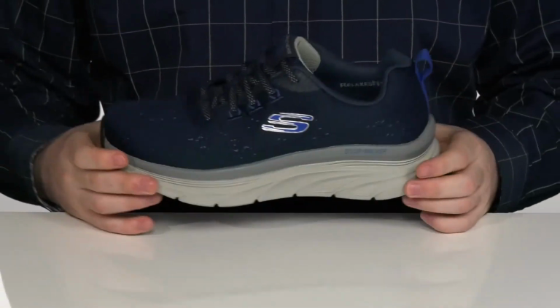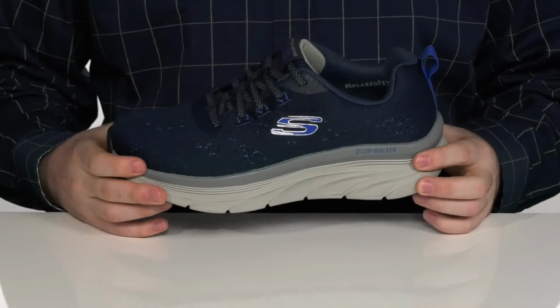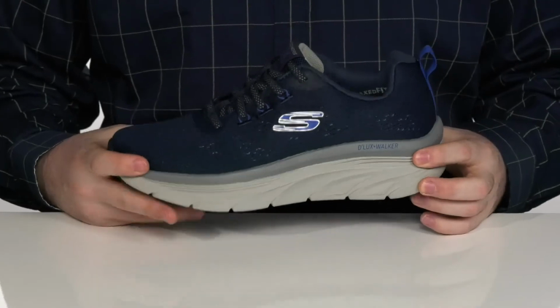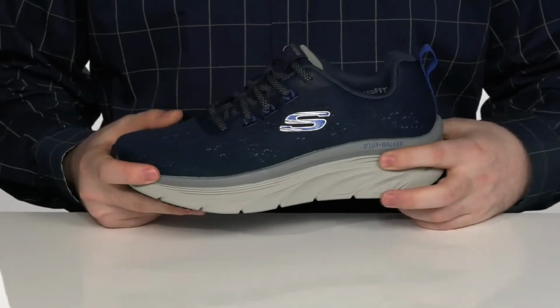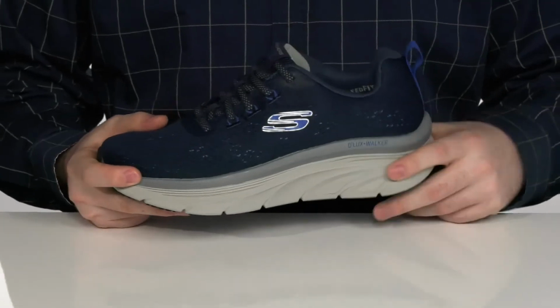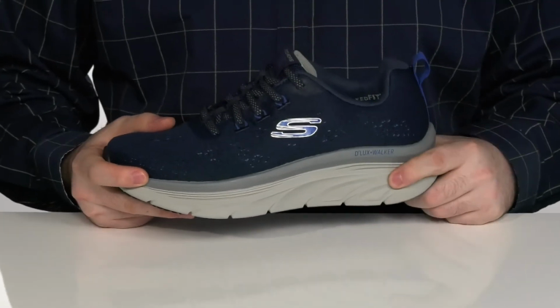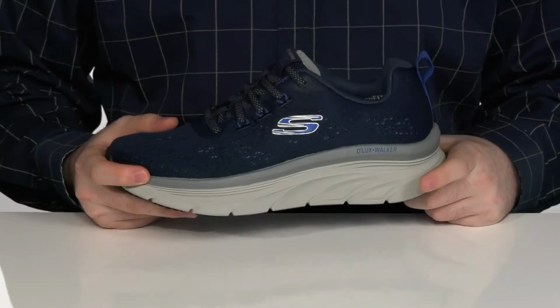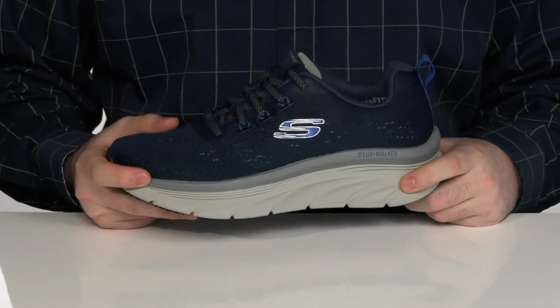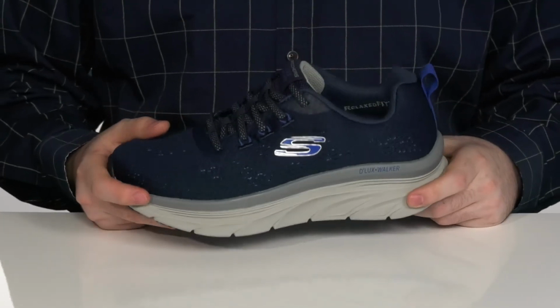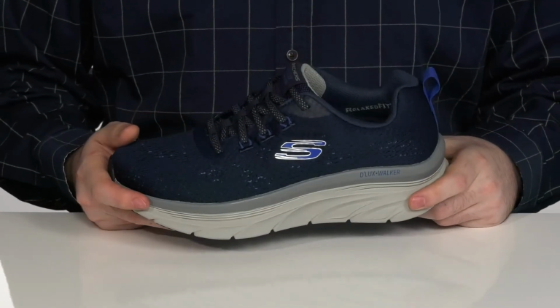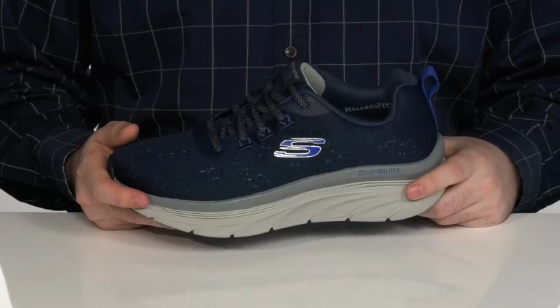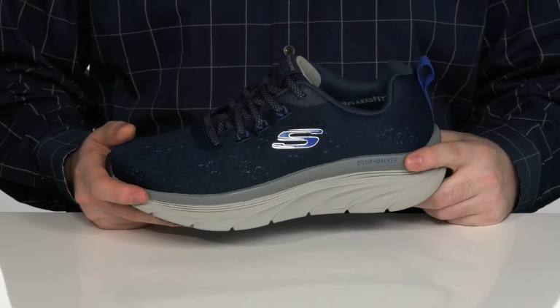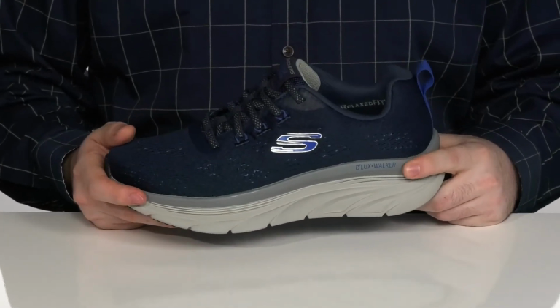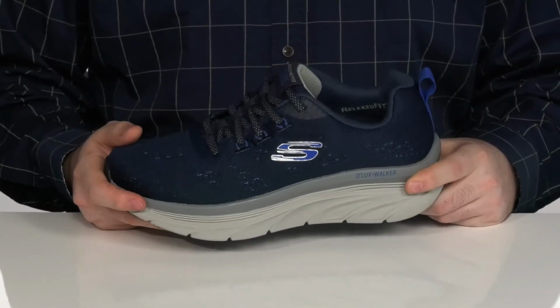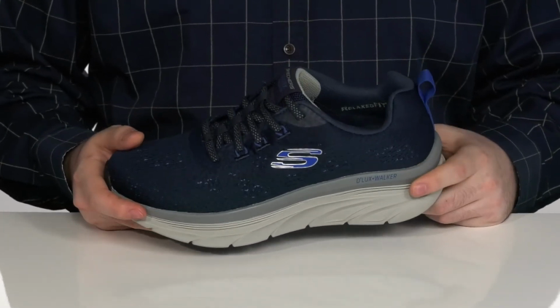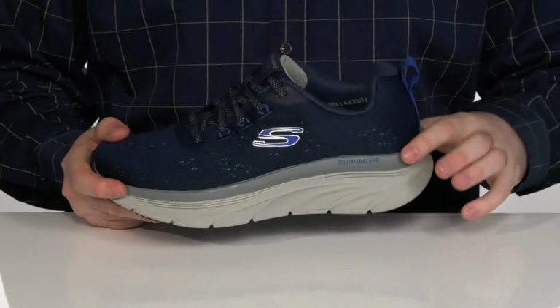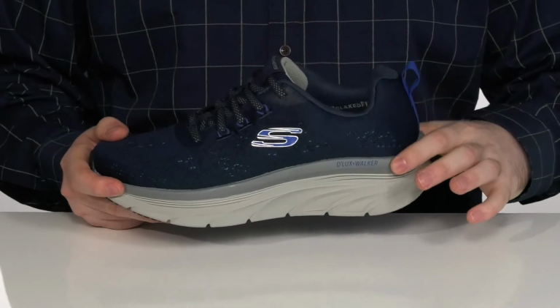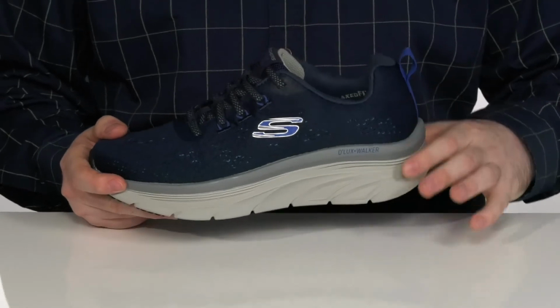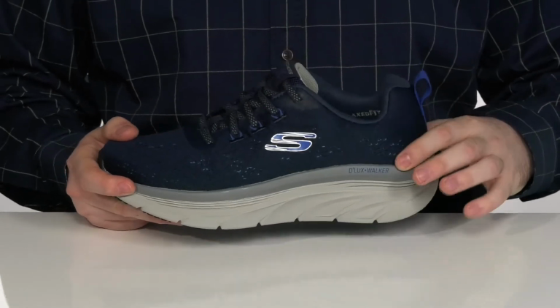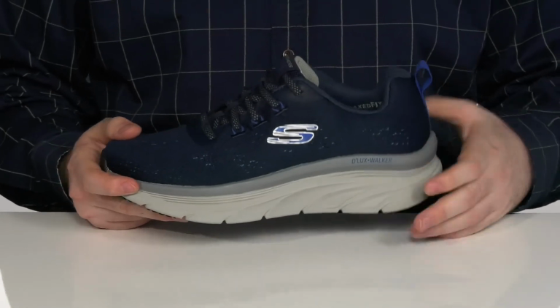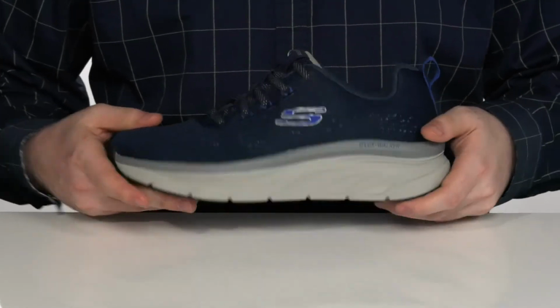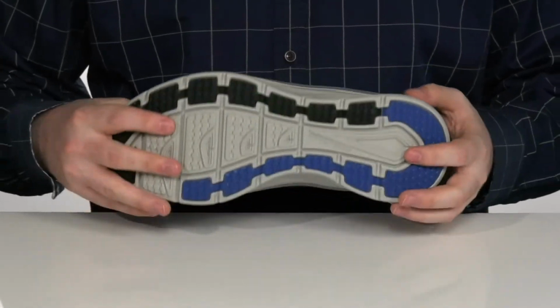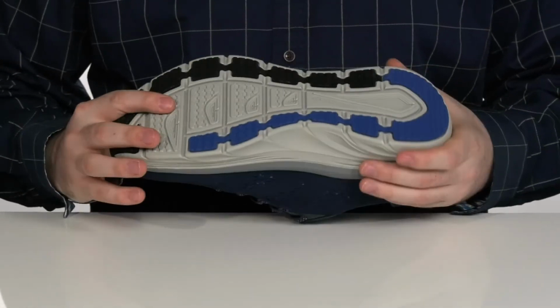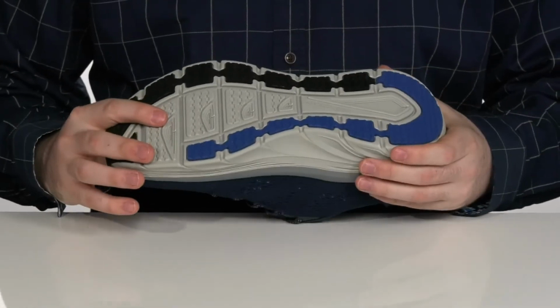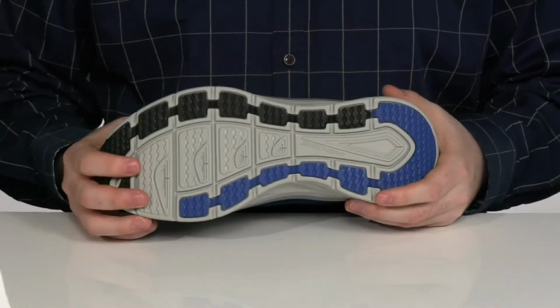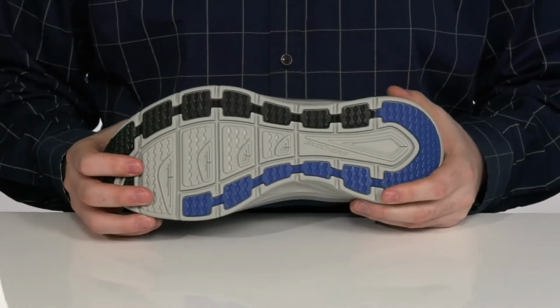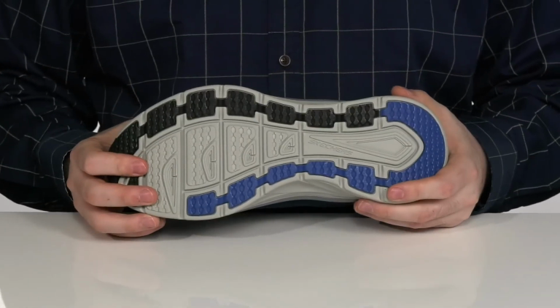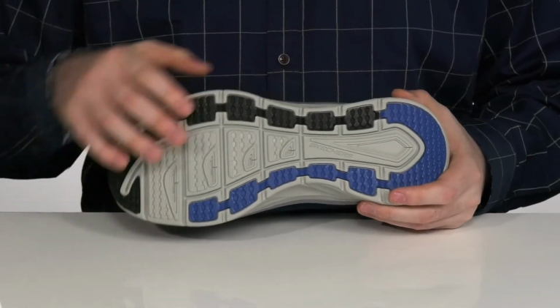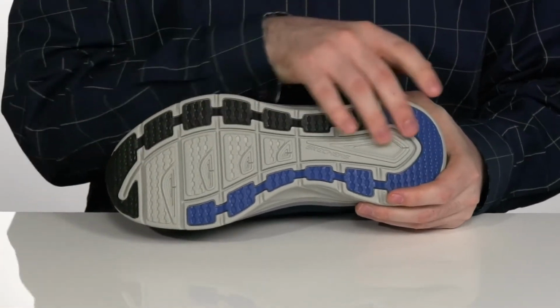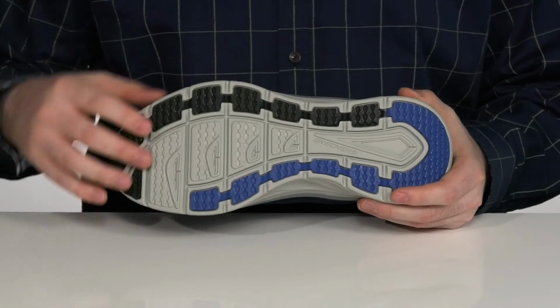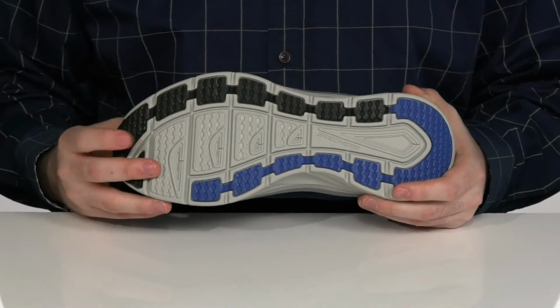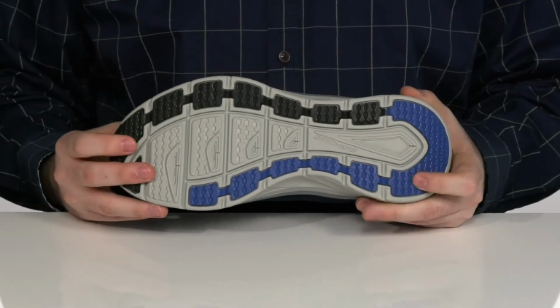Make sure it stays all secure with an EVA midsole underneath to add even more rebounding cushioning to each step. It's a nice two-layered design that has a durable thick rubber outsole on the bottom to give you fantastic traction.